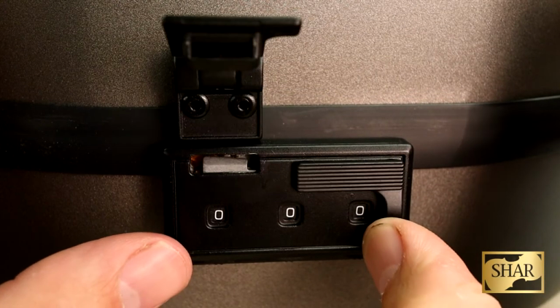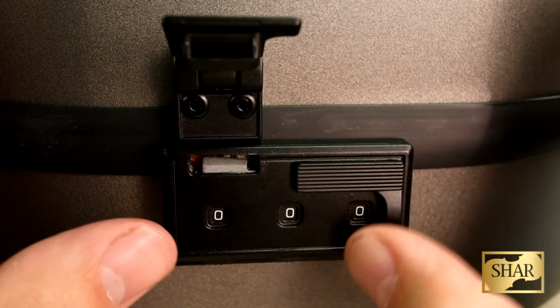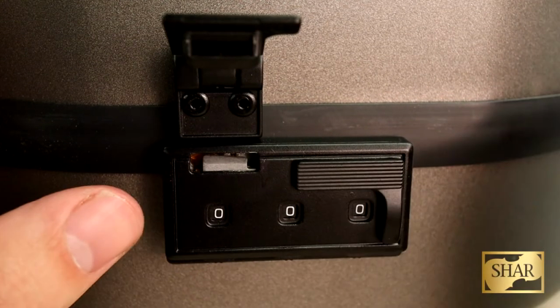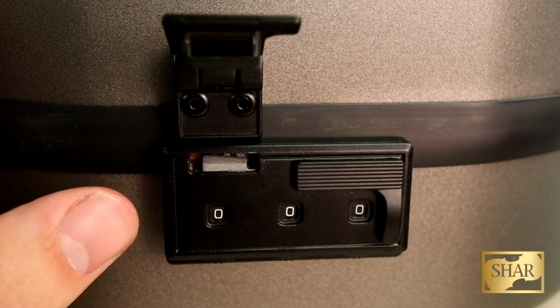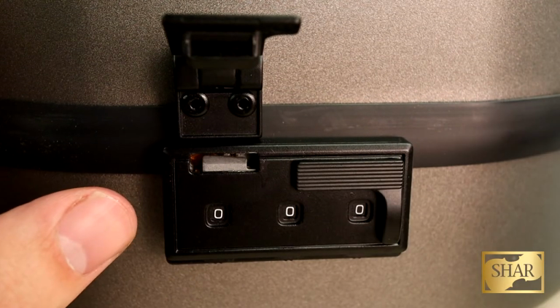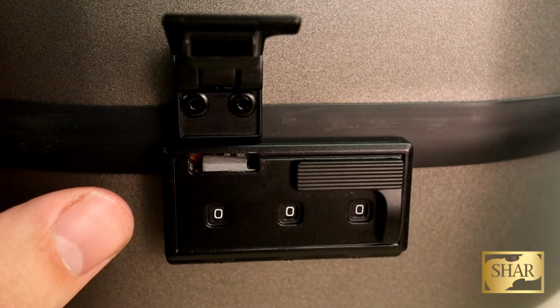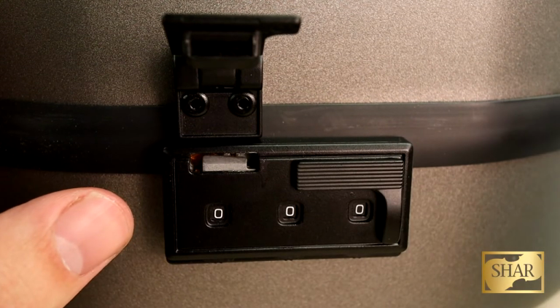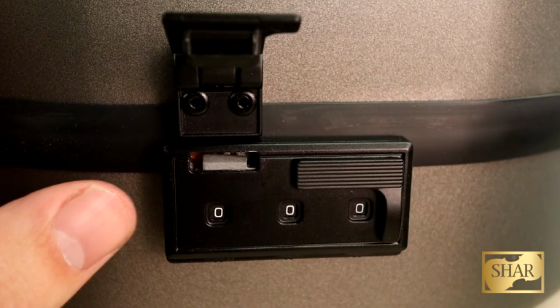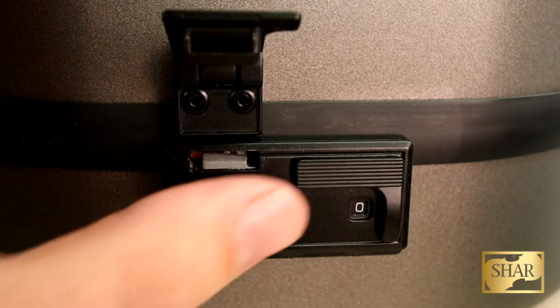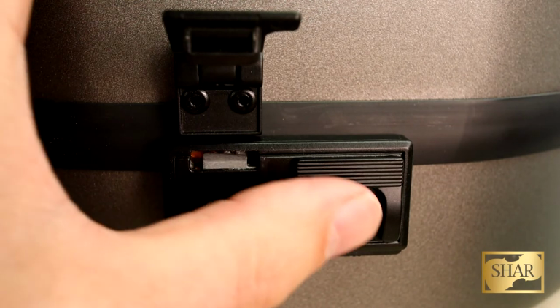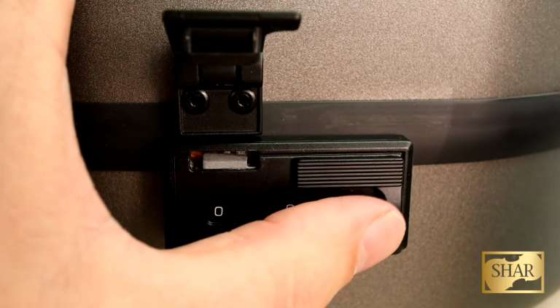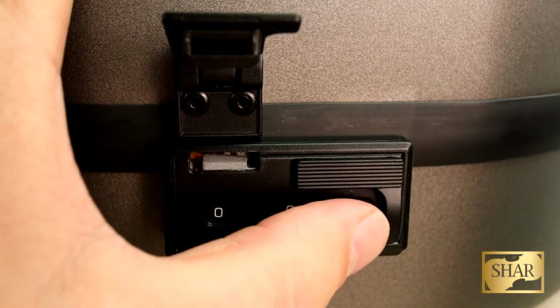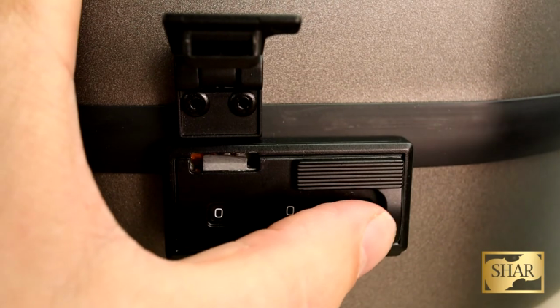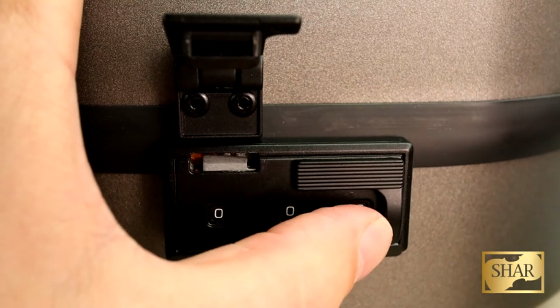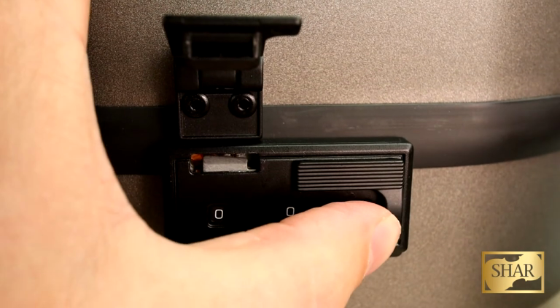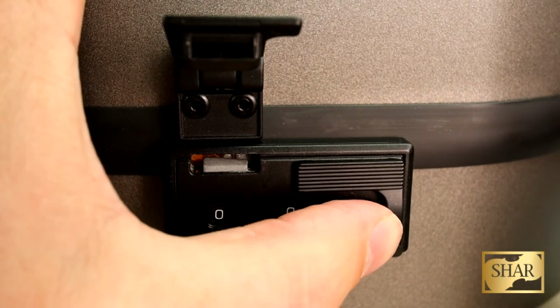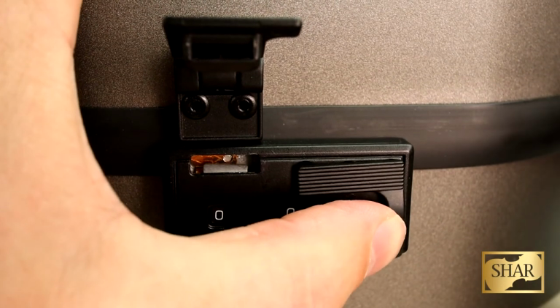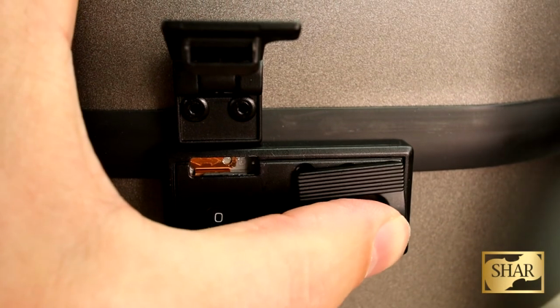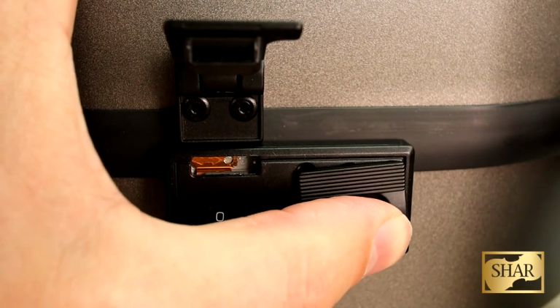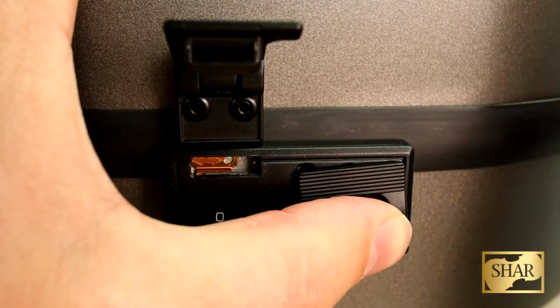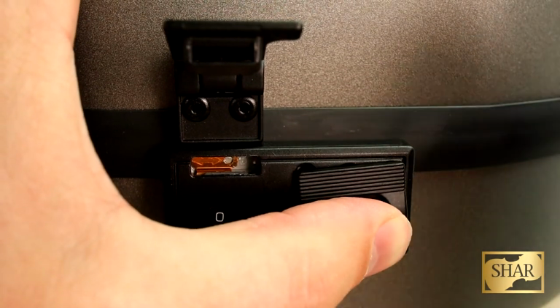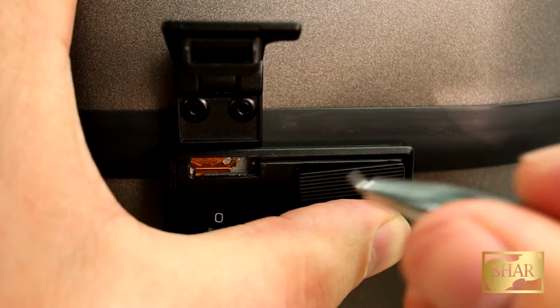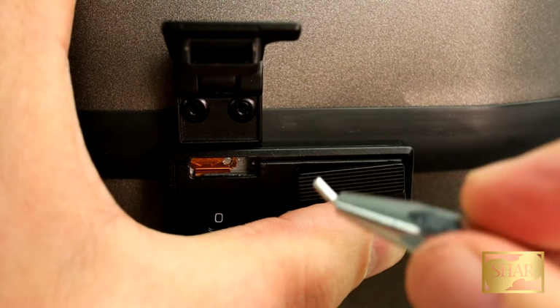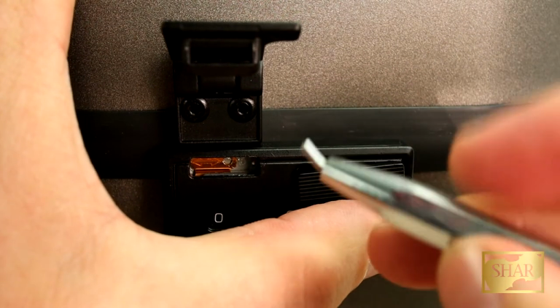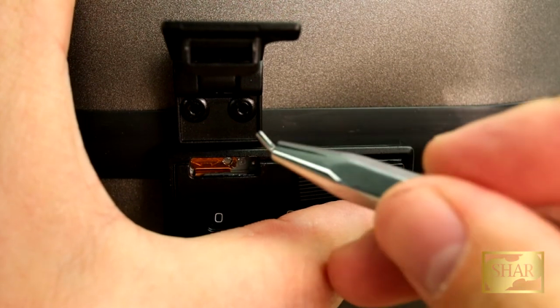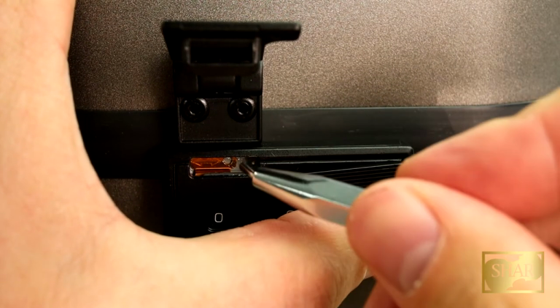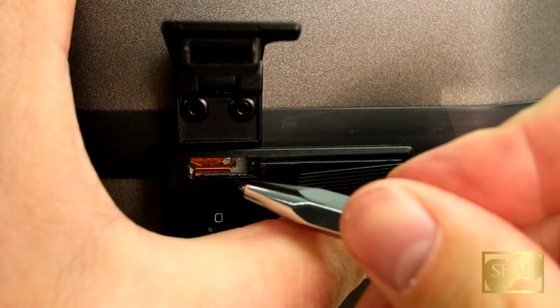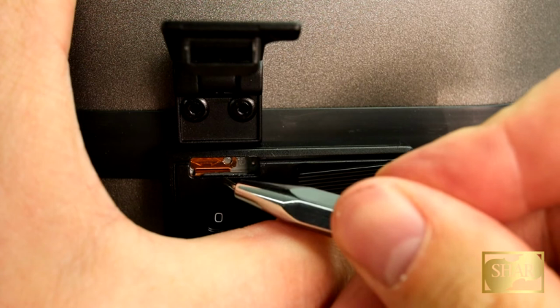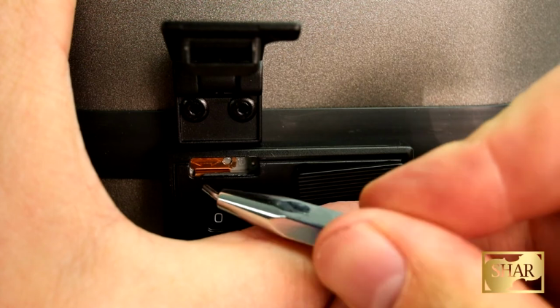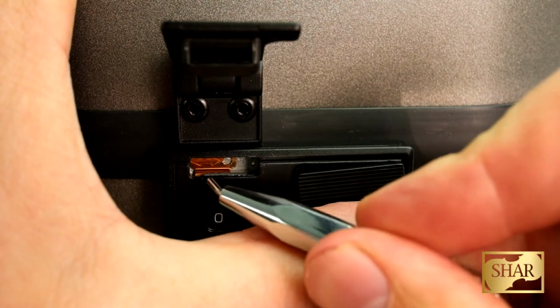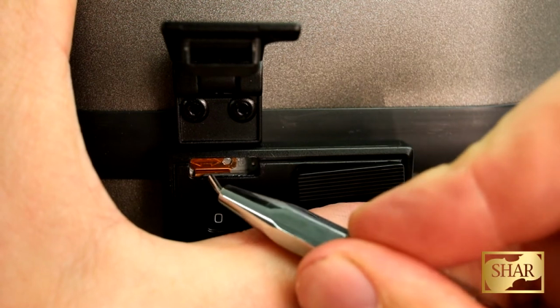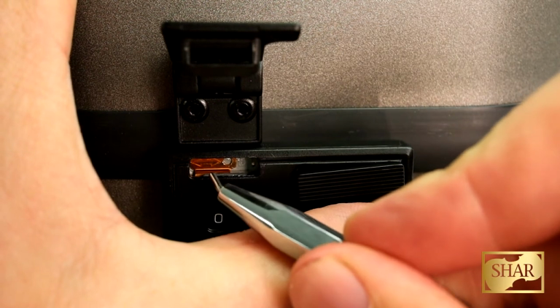First you're going to open your lock. Now use your thumb to open the lock lever and you'll notice this switch in the back of the lock with two arrows on it.